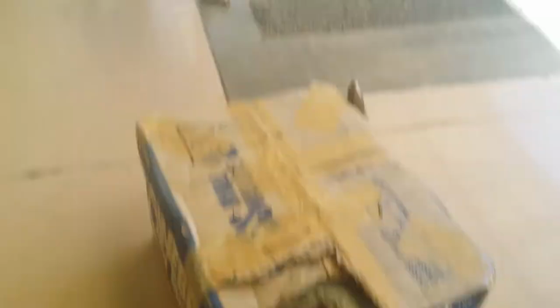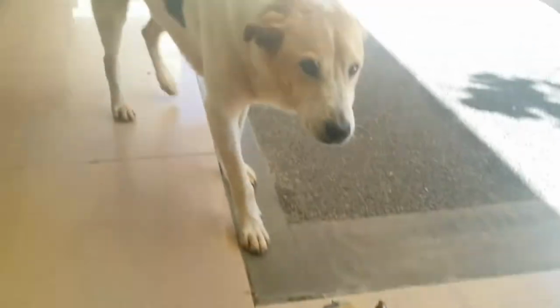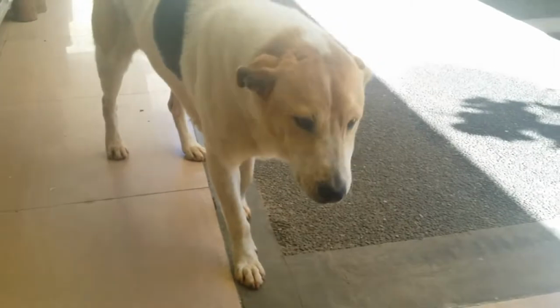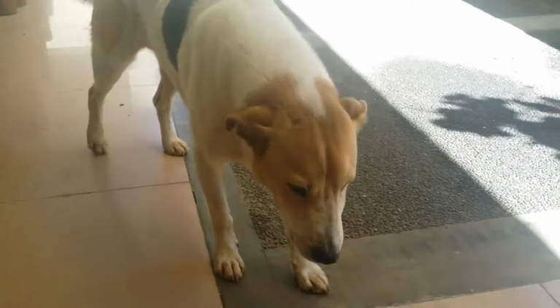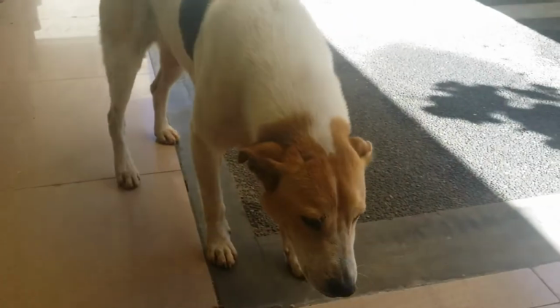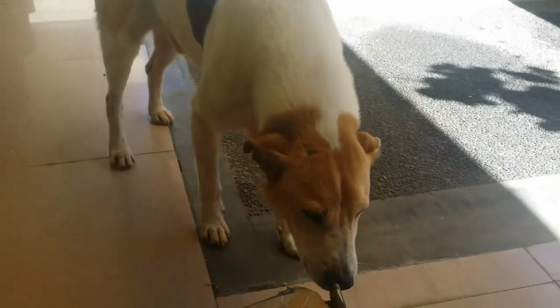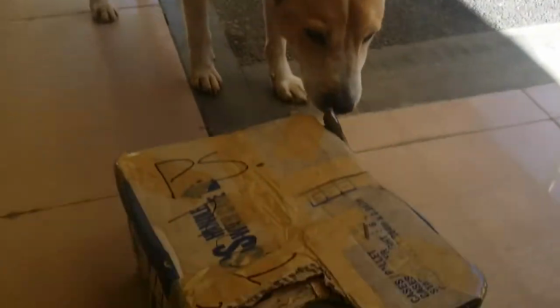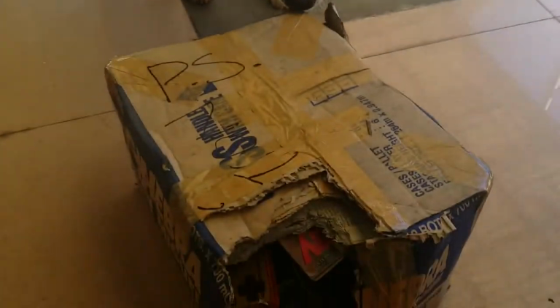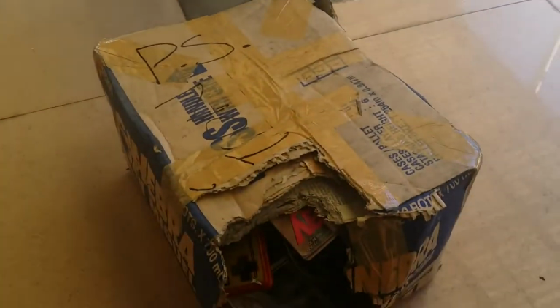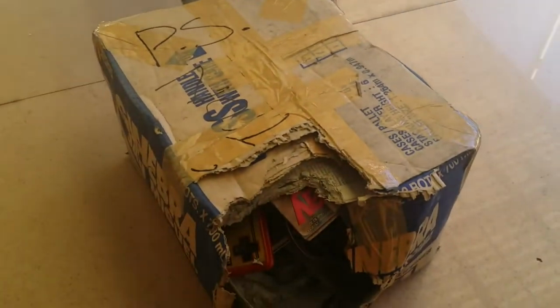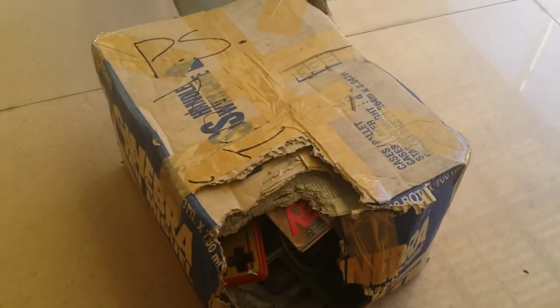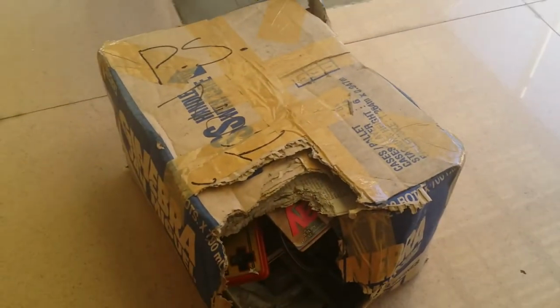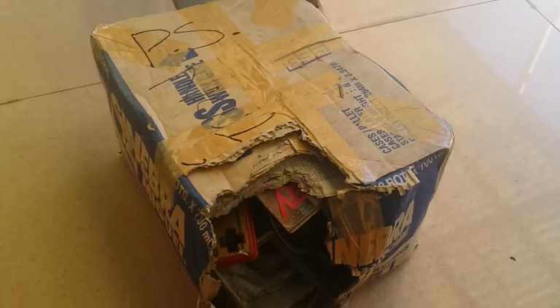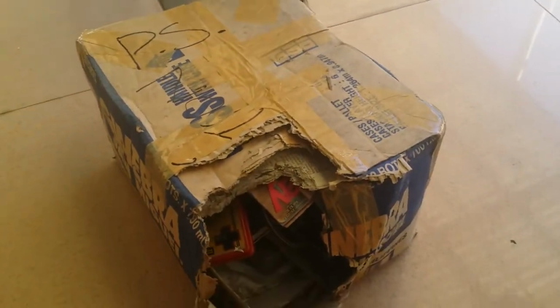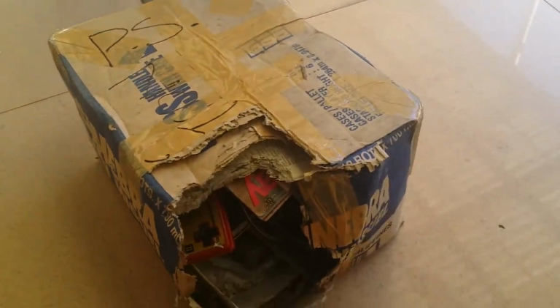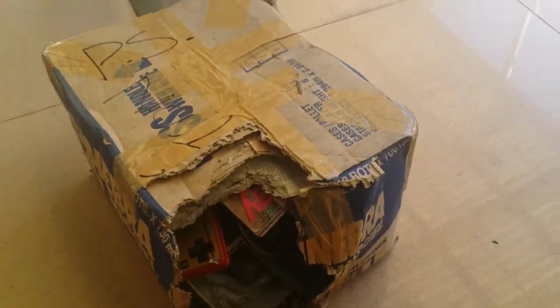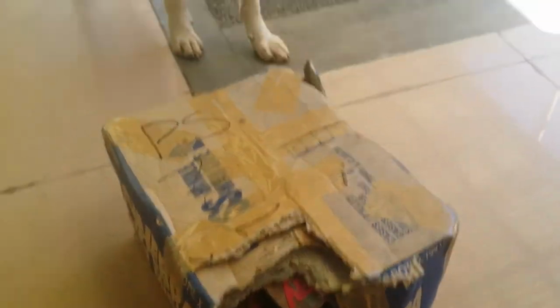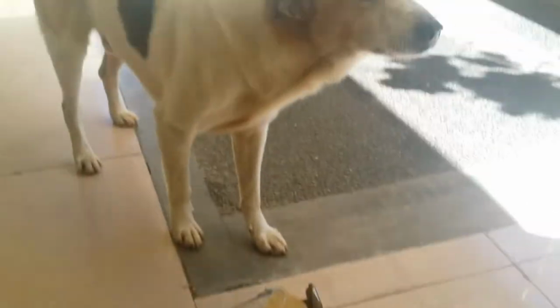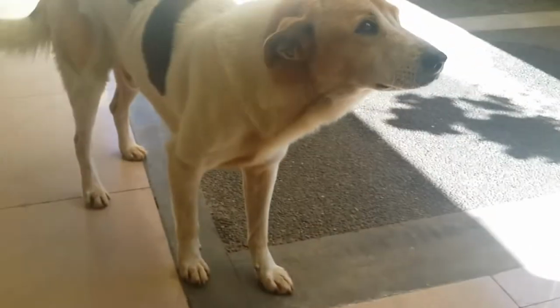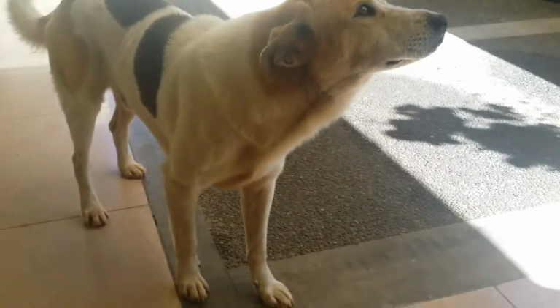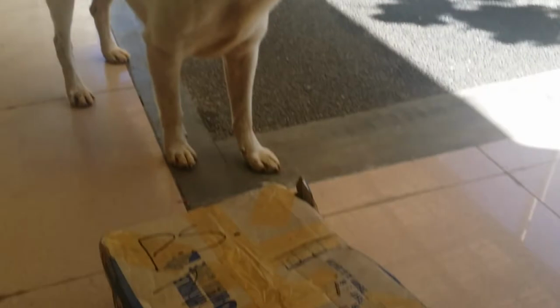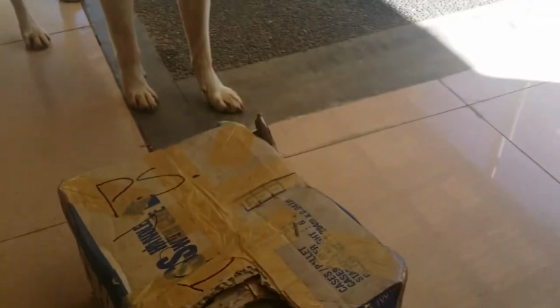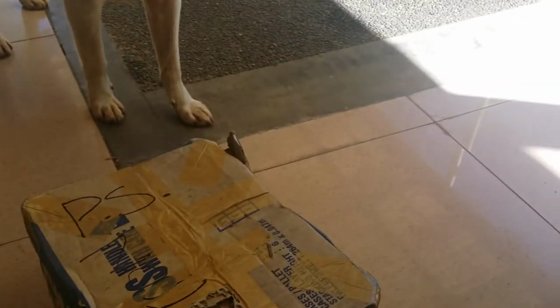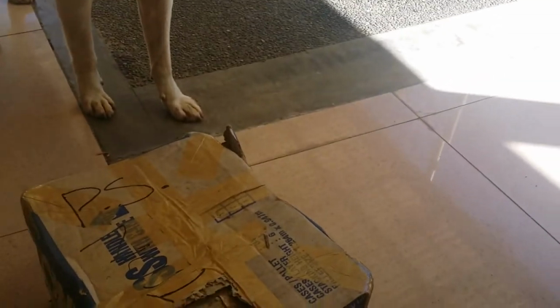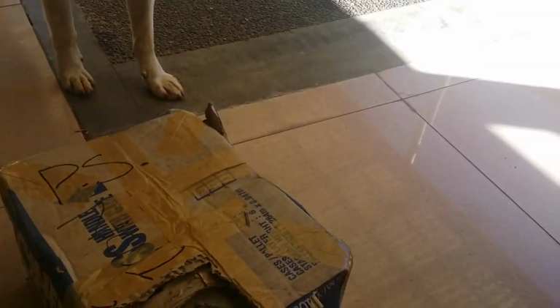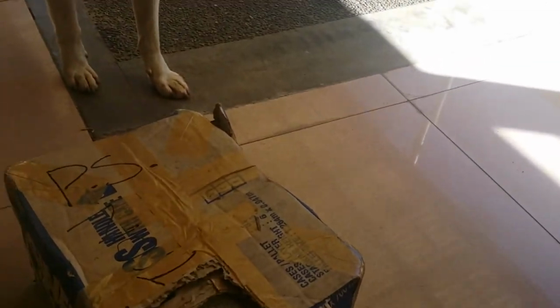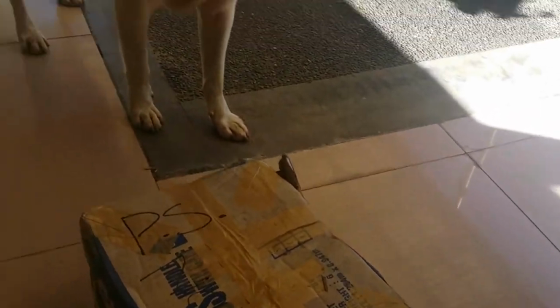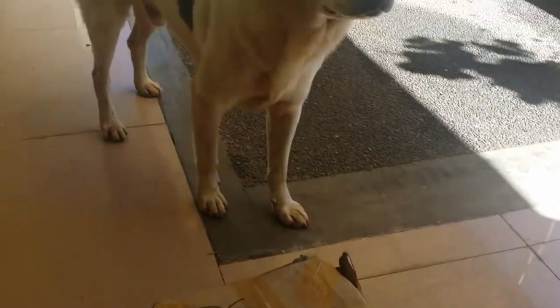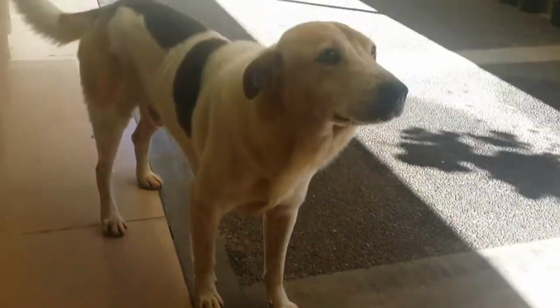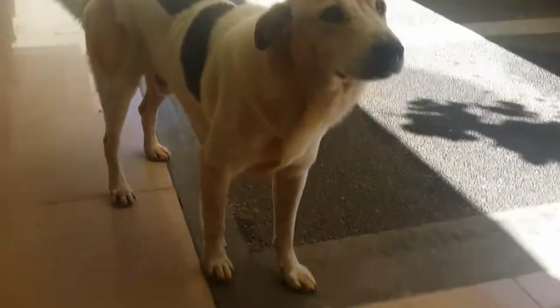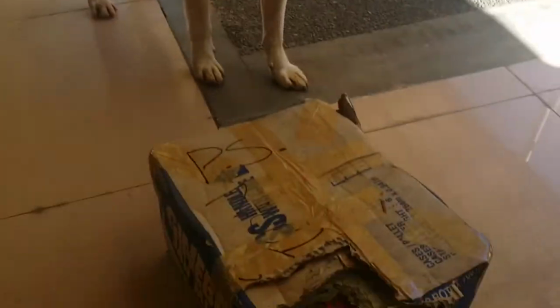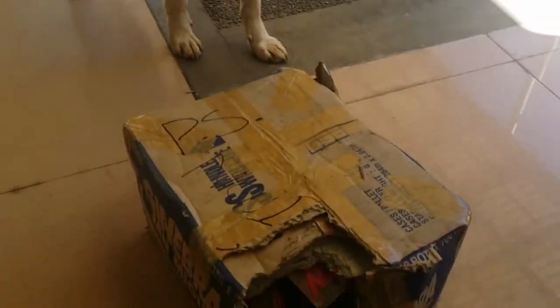Say hello to my dog. Pacquiao — his name is Pacquiao, named after the great basketball man.